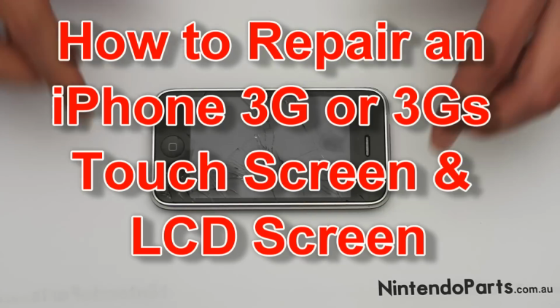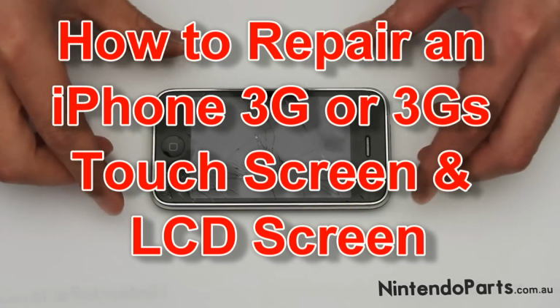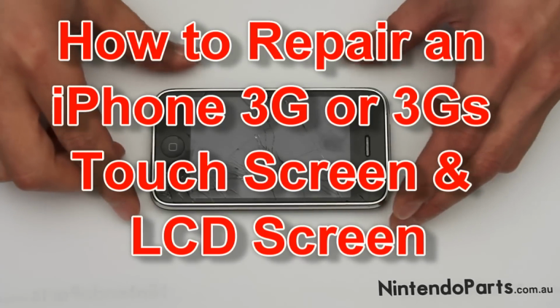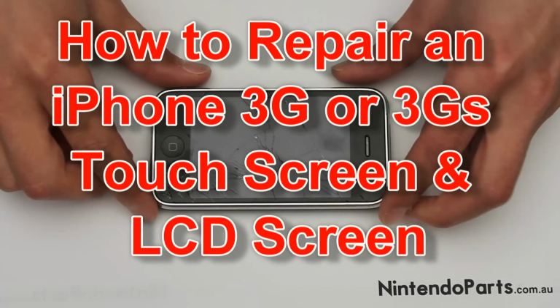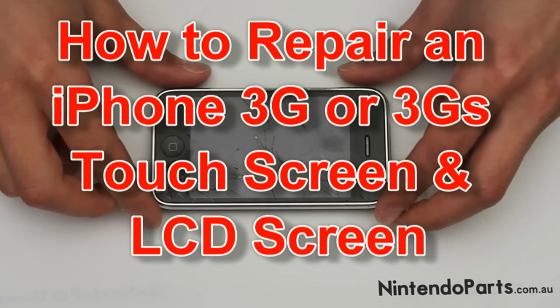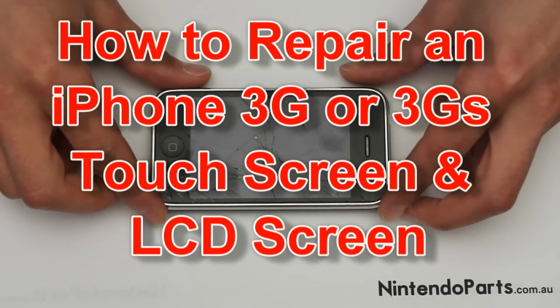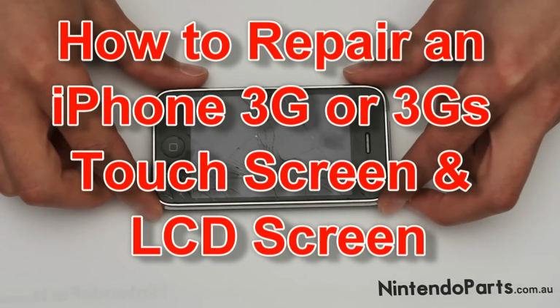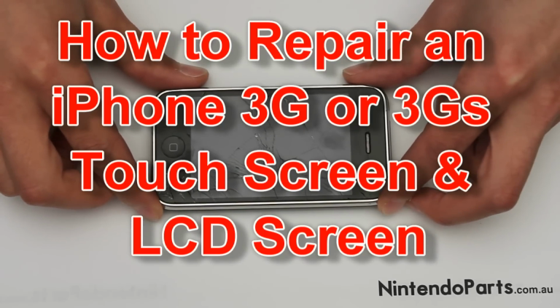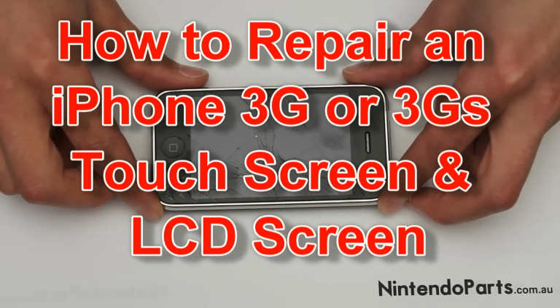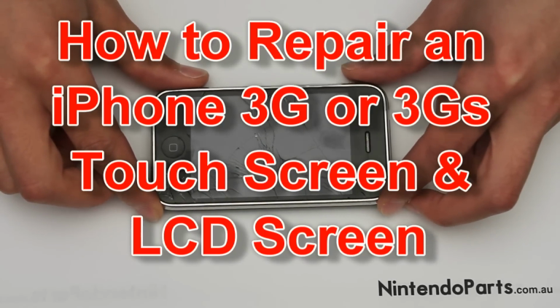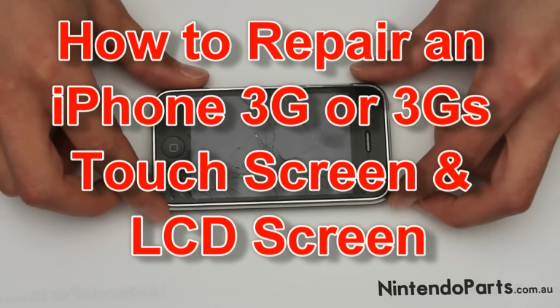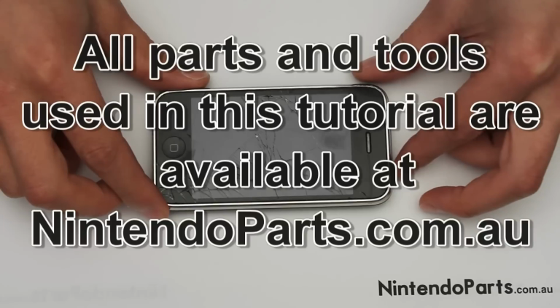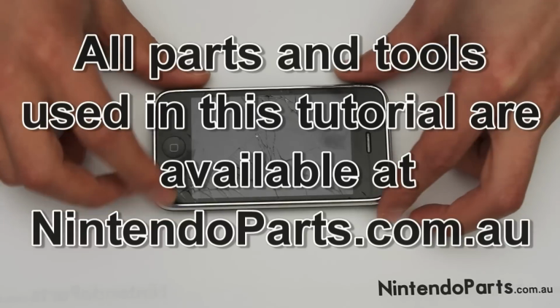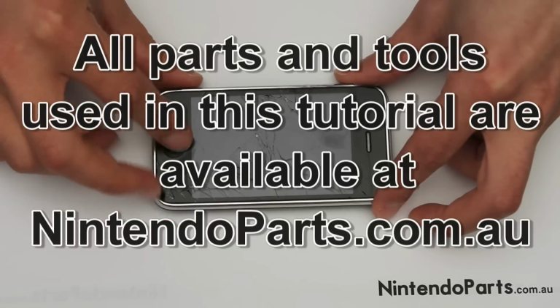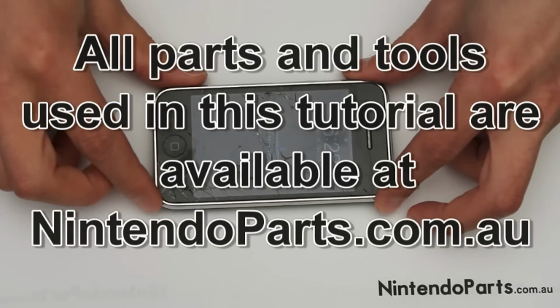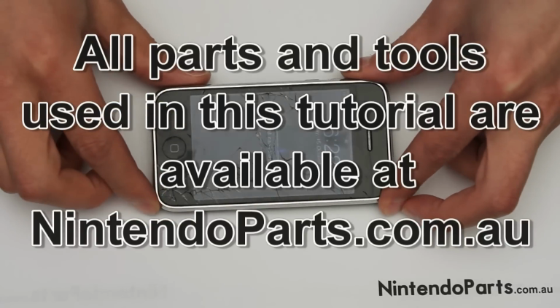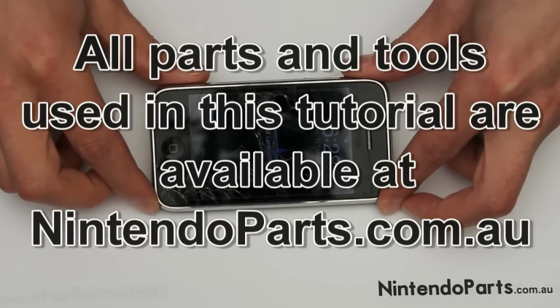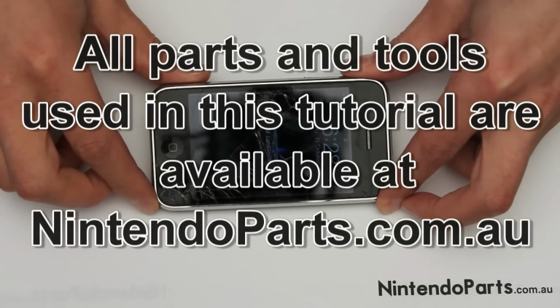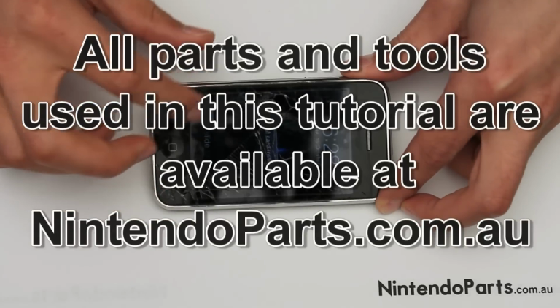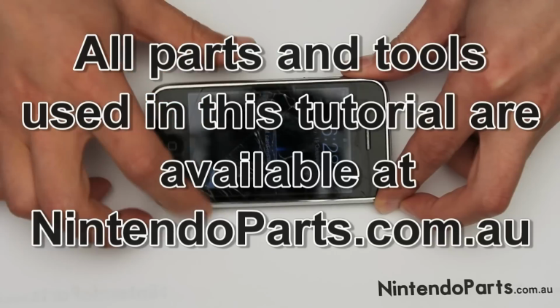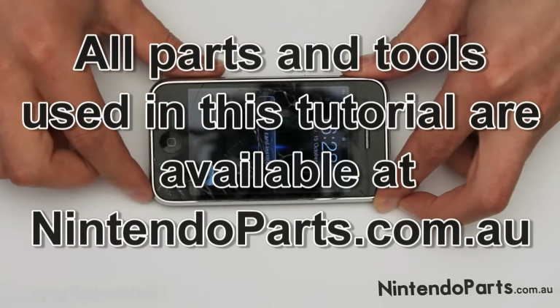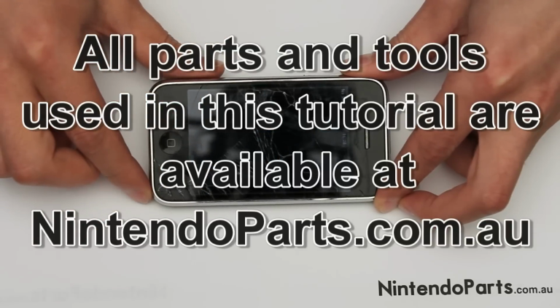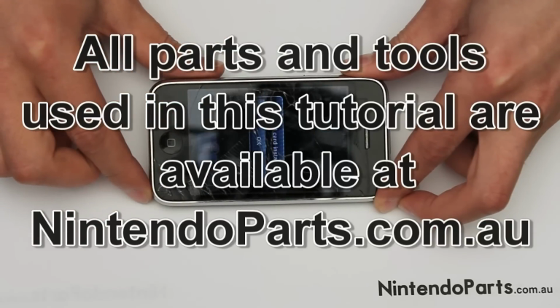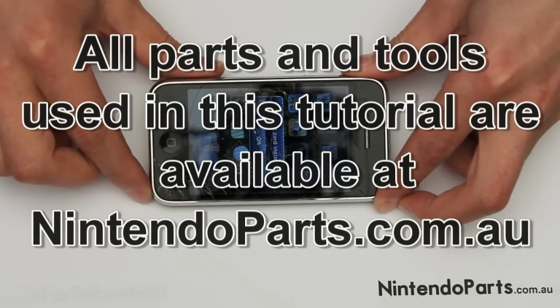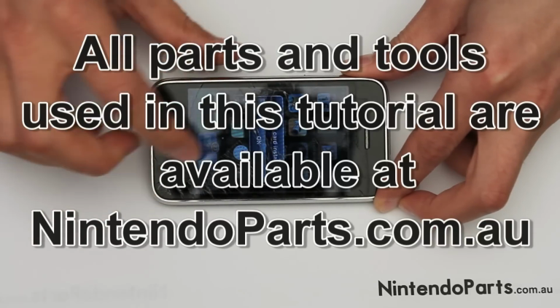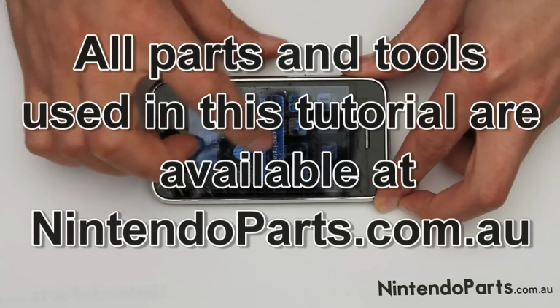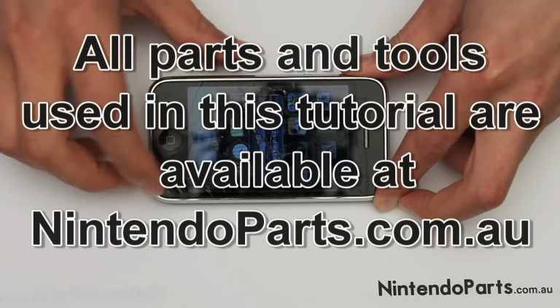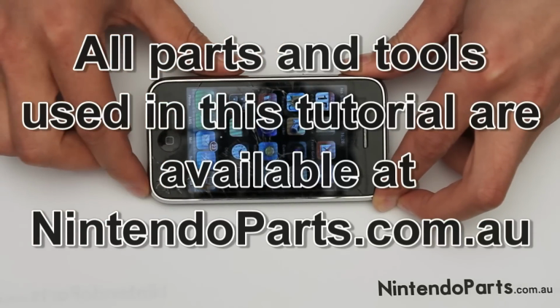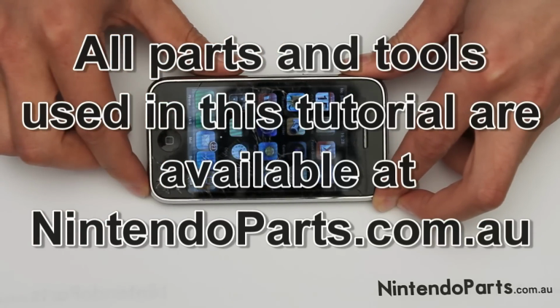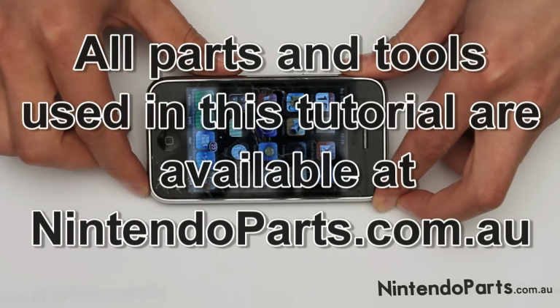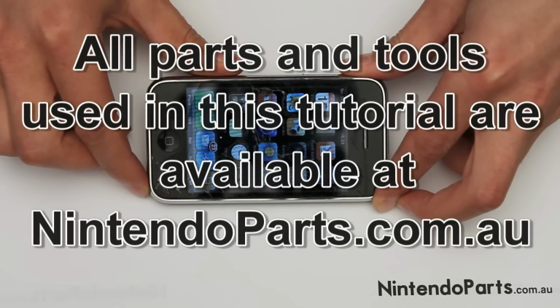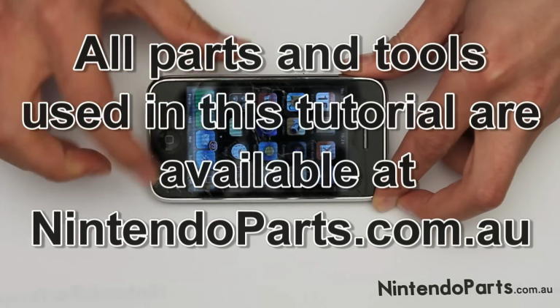Here we have our iPhone 3G with a cracked touch screen. You can see that the touch screen is still responsive and the LCD screen still works.